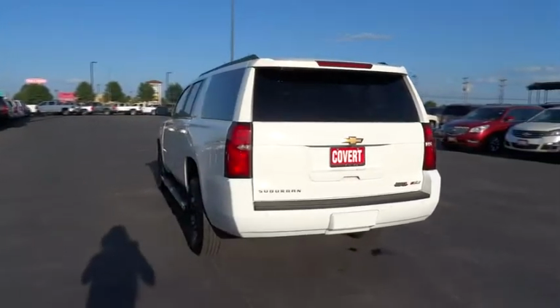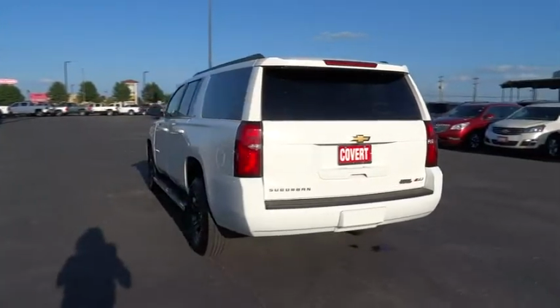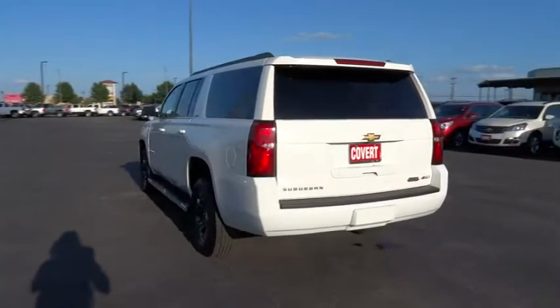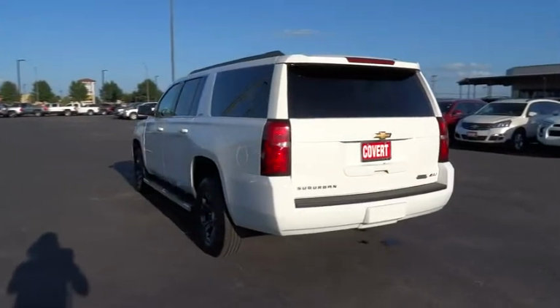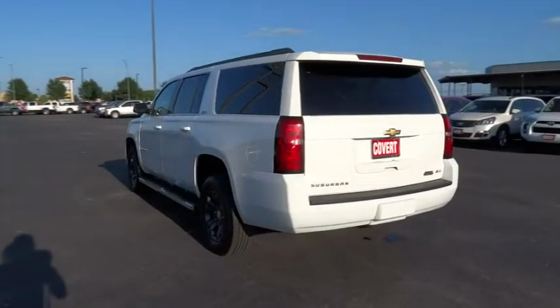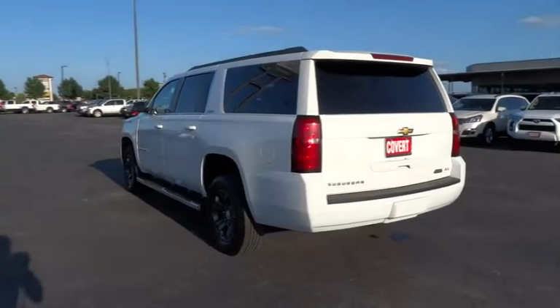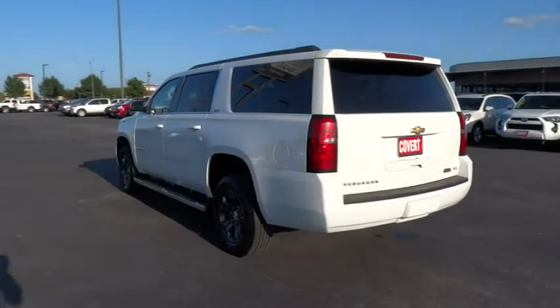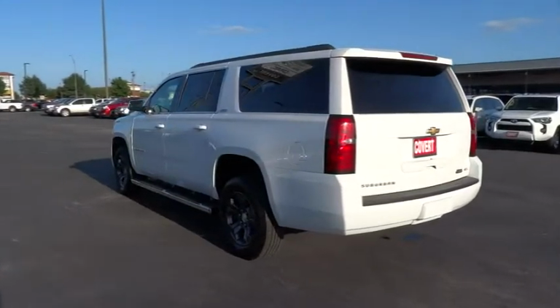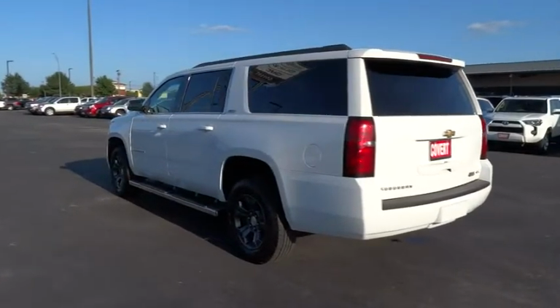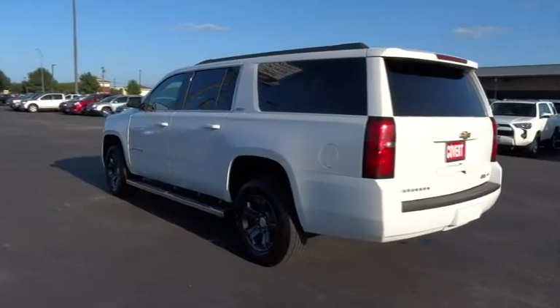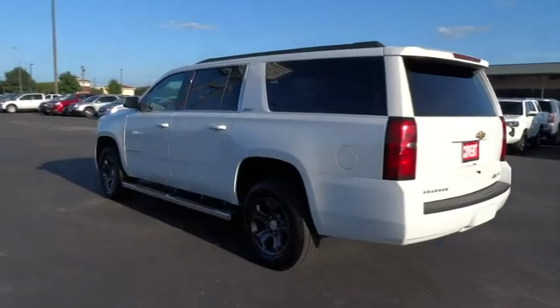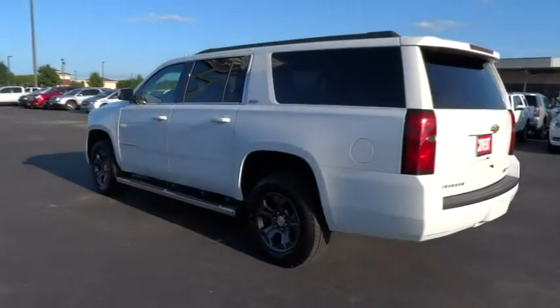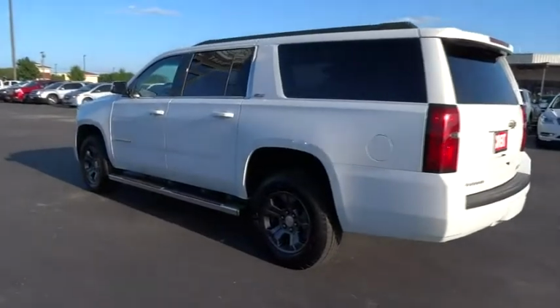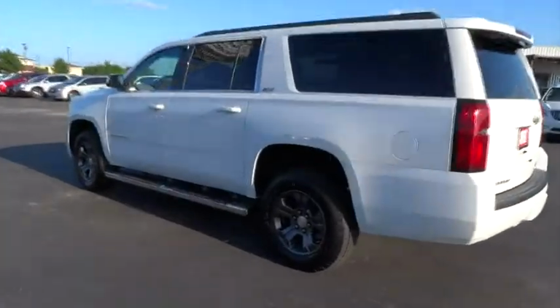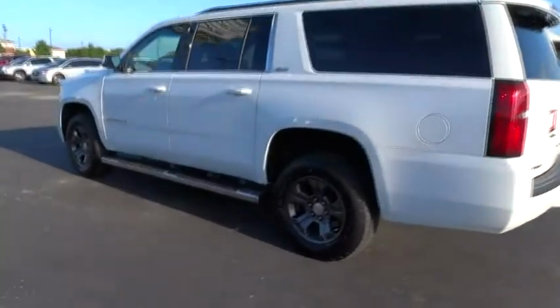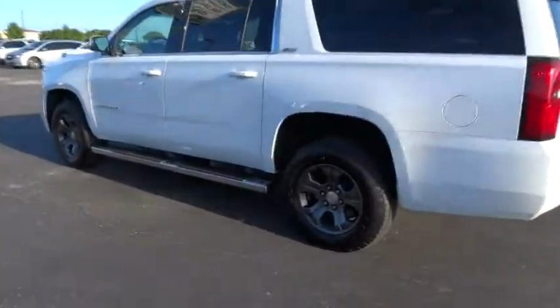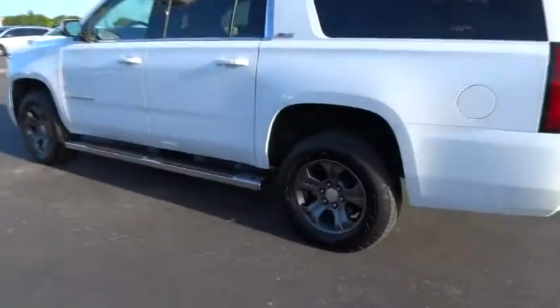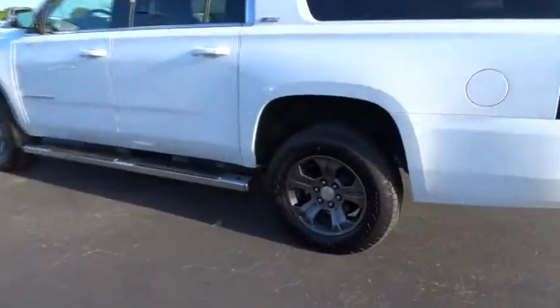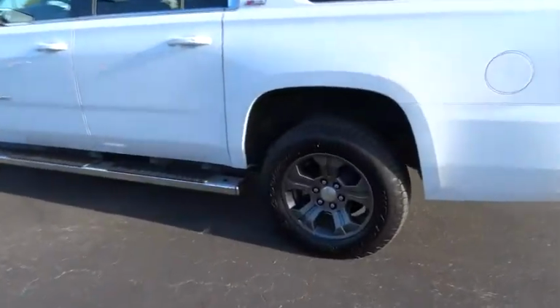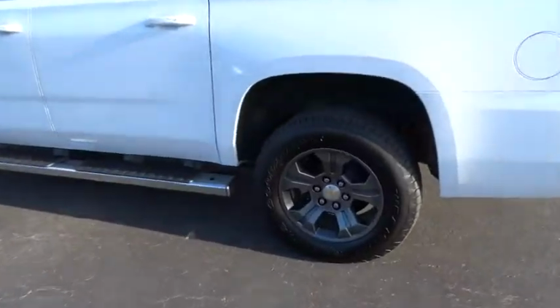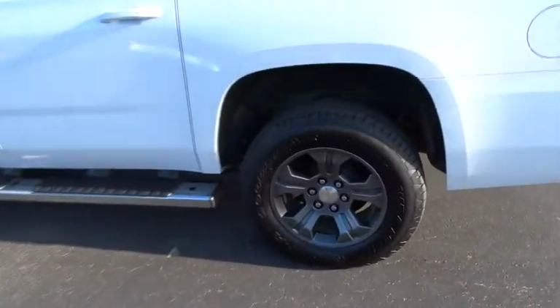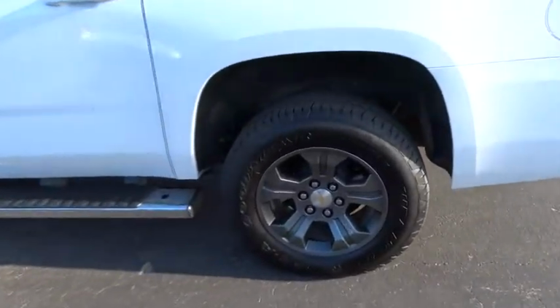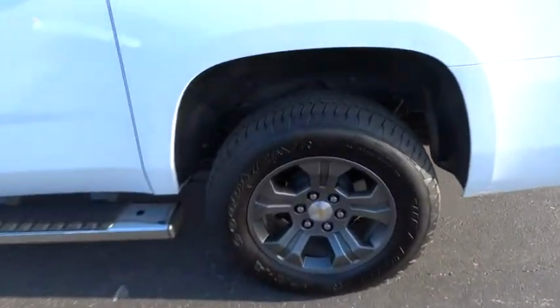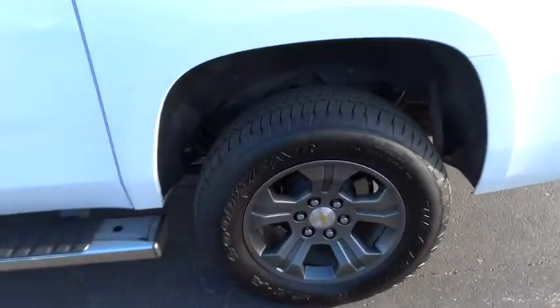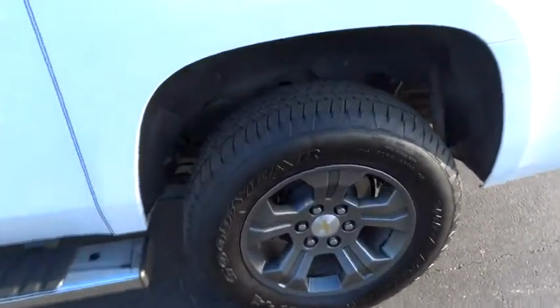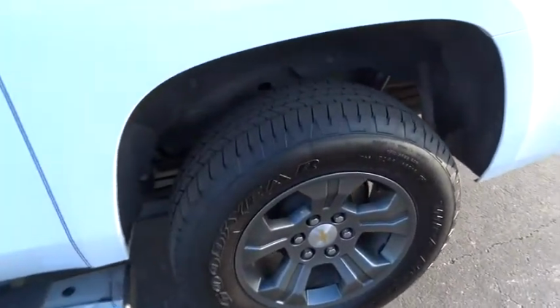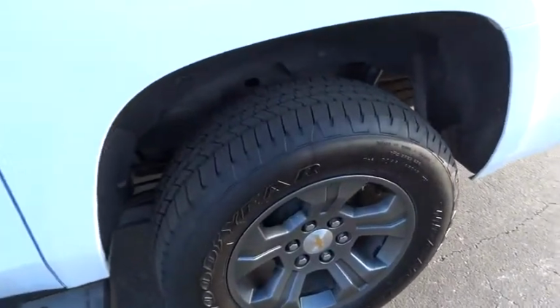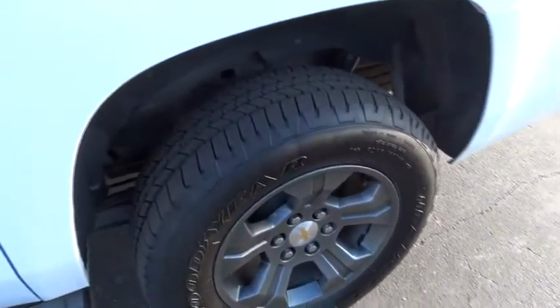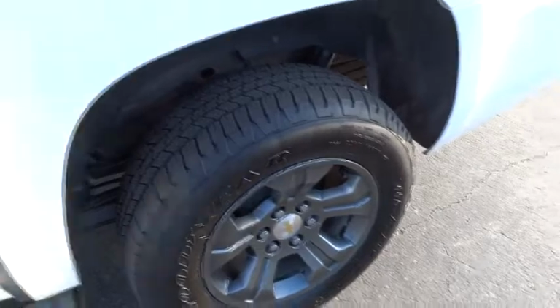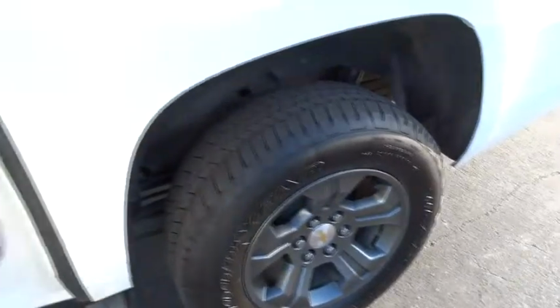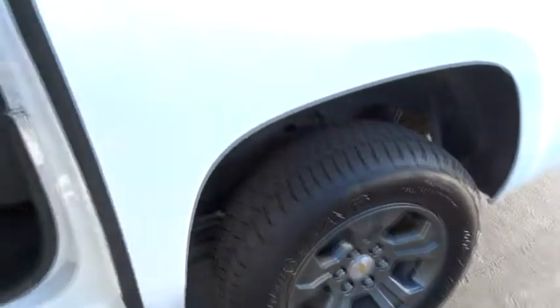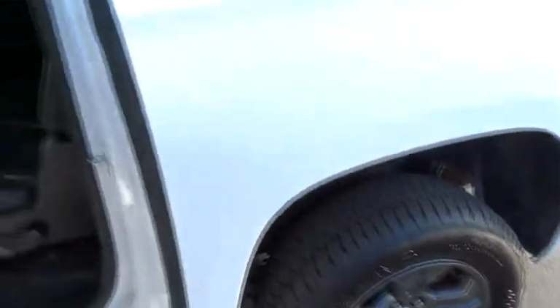Power liftgate, Bluetooth, leather-wrapped steering wheel, adjustable steering wheel, power steering, cruise control, aluminum wheels, four-wheel drive, and floor mat.